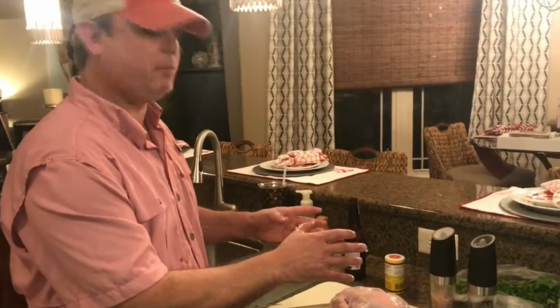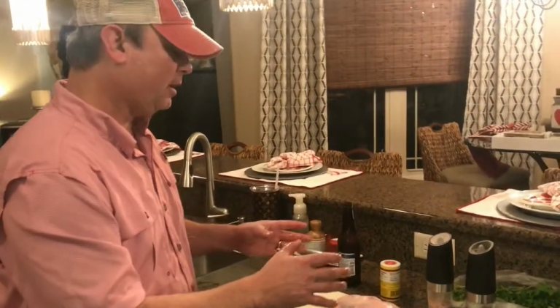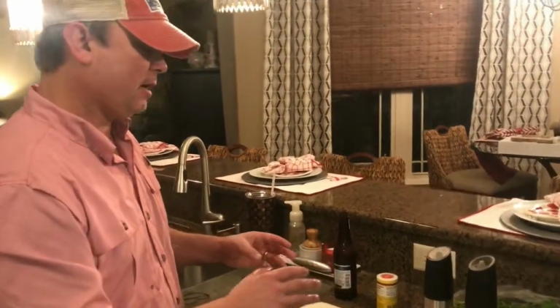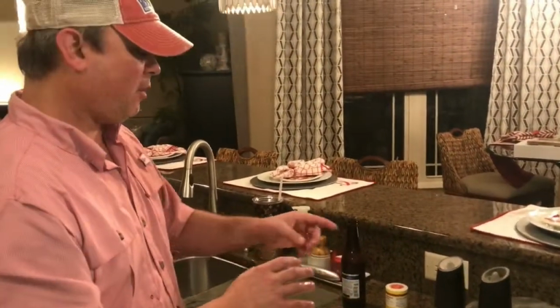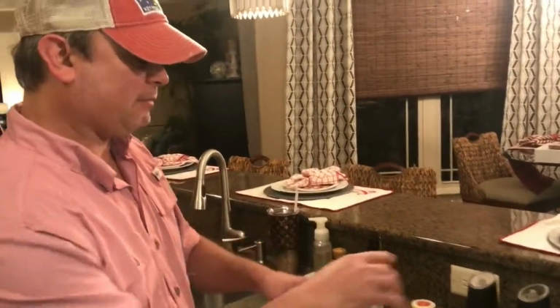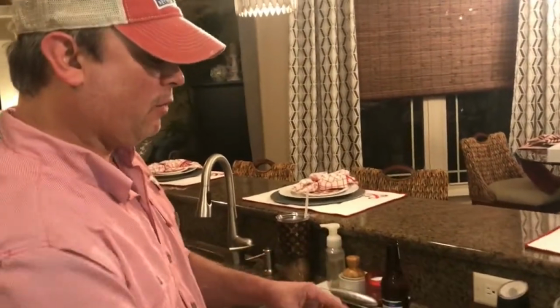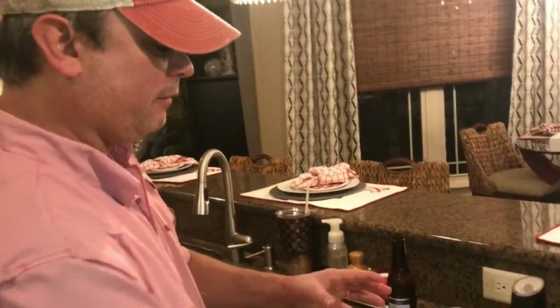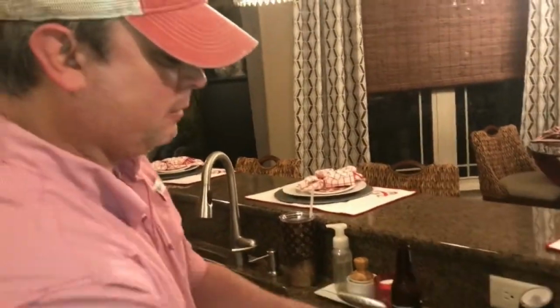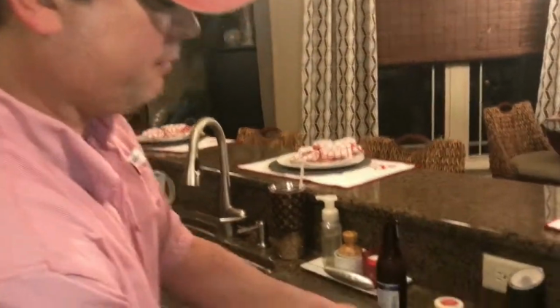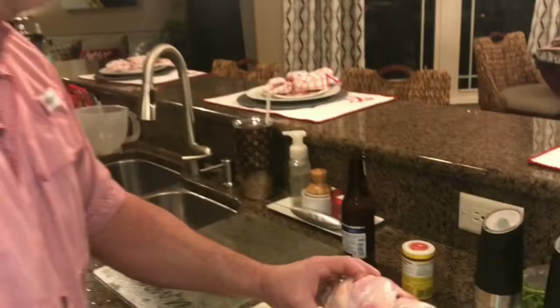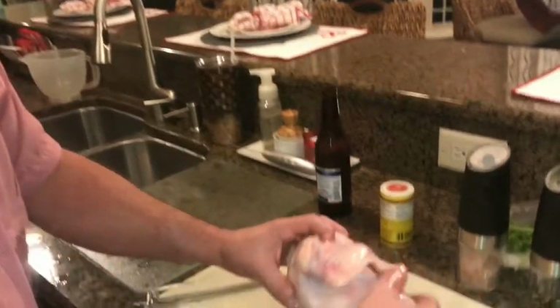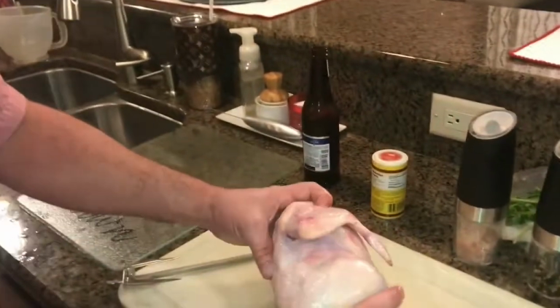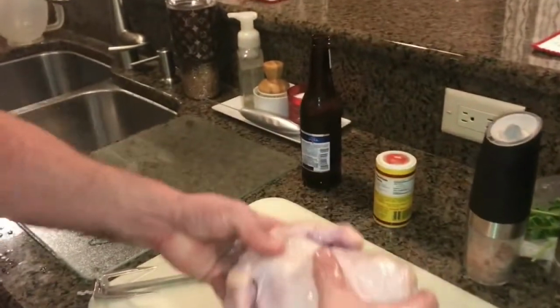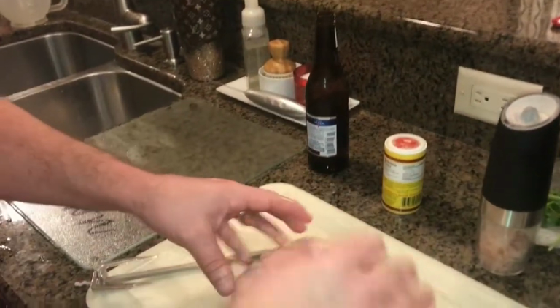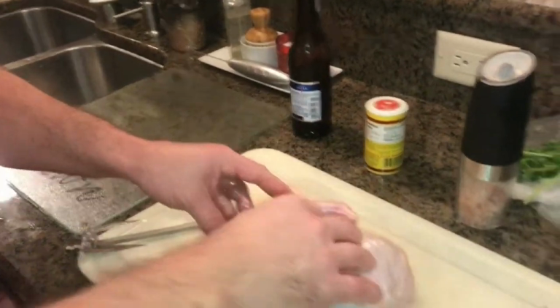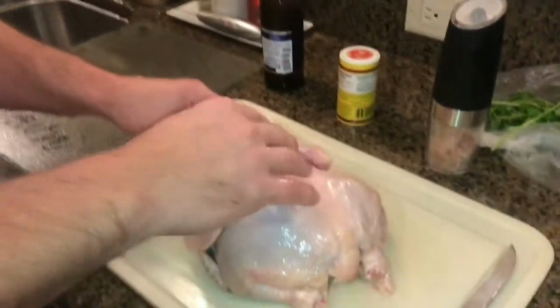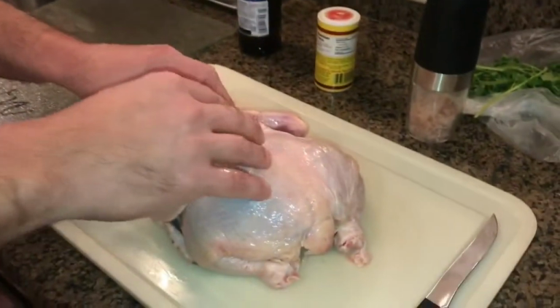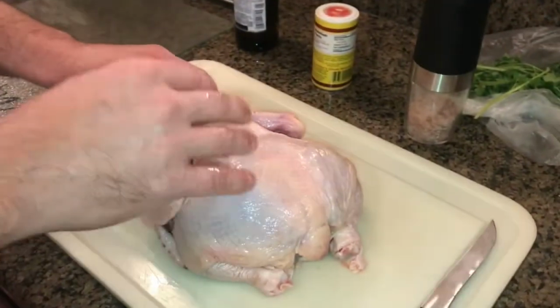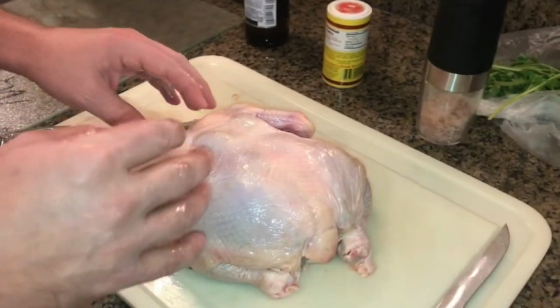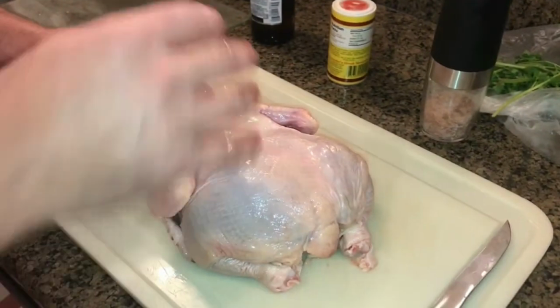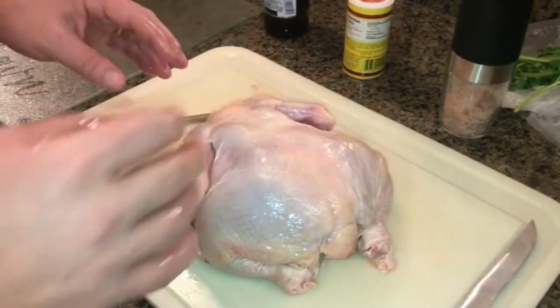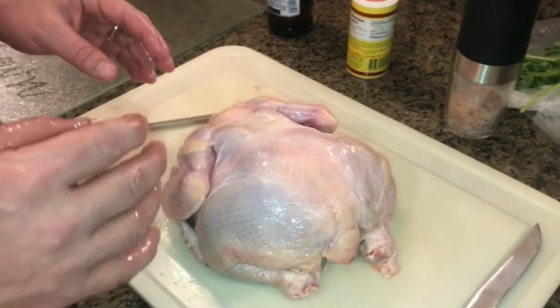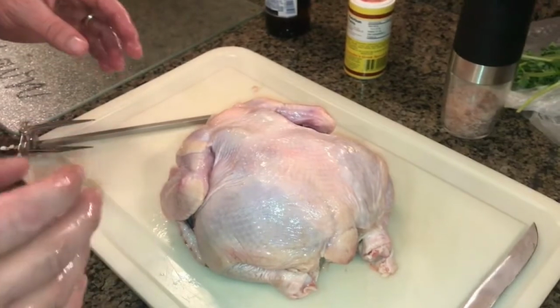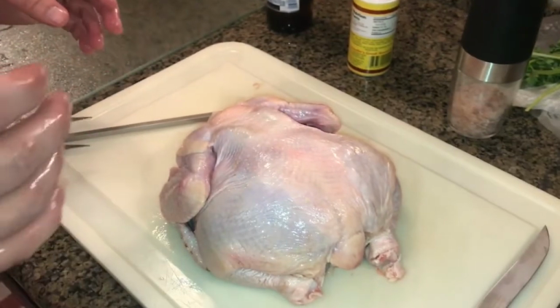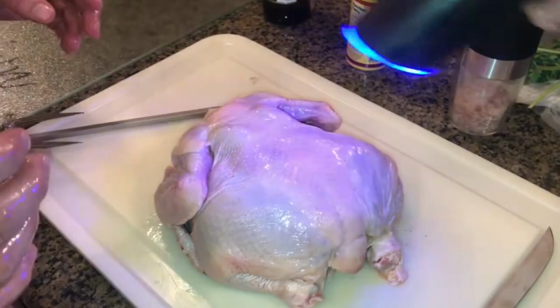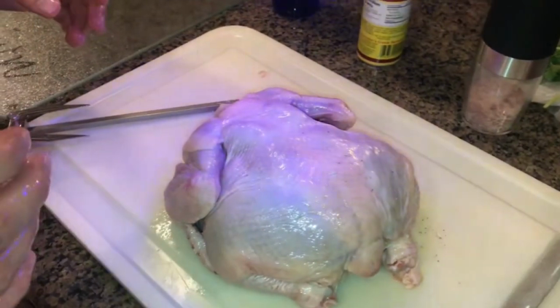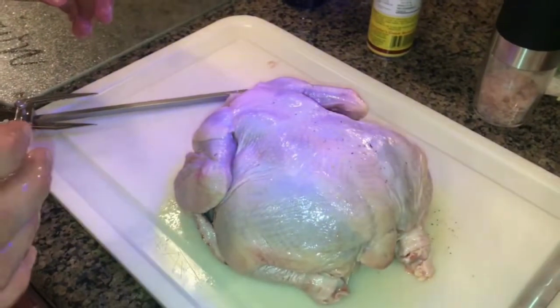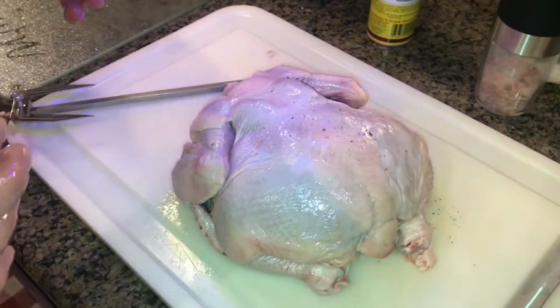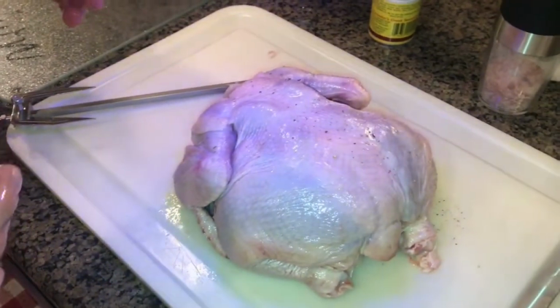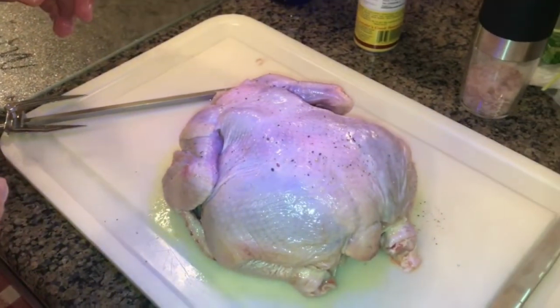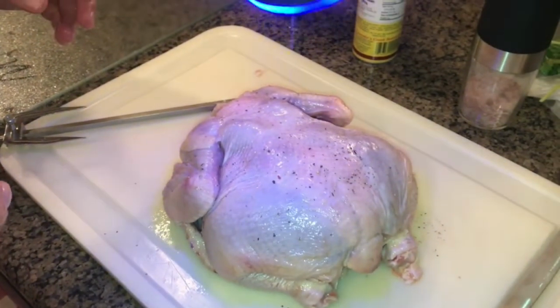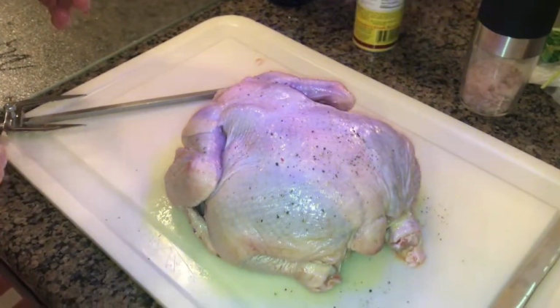I've already taken some olive oil and I've rubbed it pretty generously on my chicken. This is about a three-and-a-half-pound chicken — I don't recommend going too much above this as far as weight. All right, we're going to hit it with a little salt and pepper.